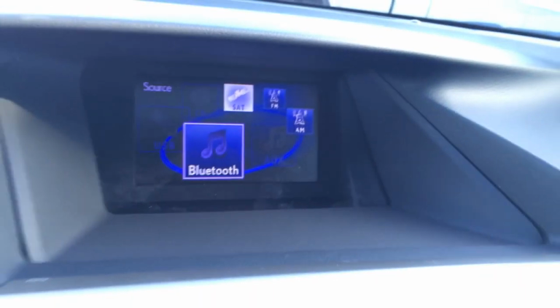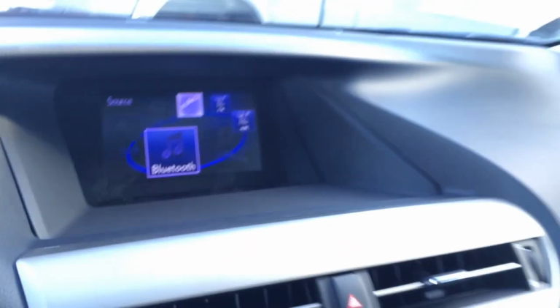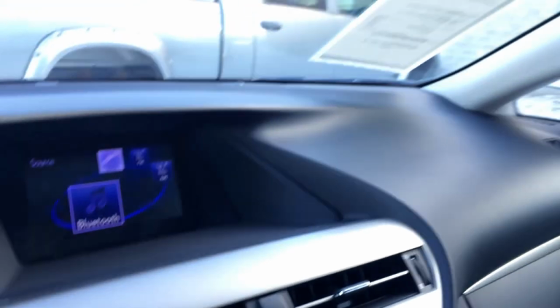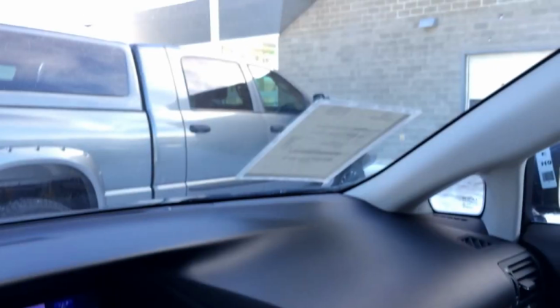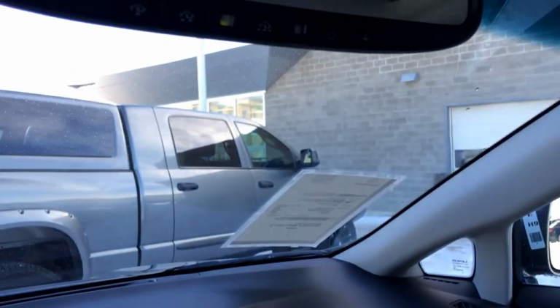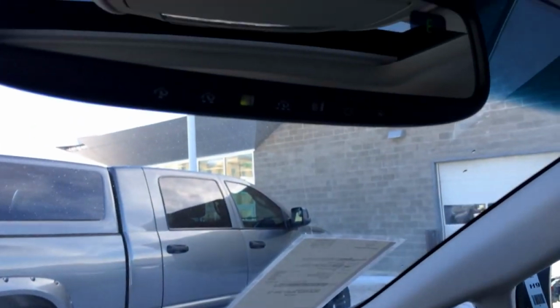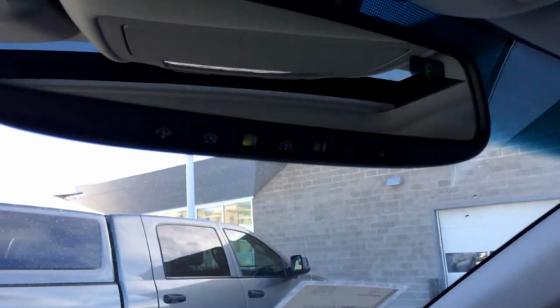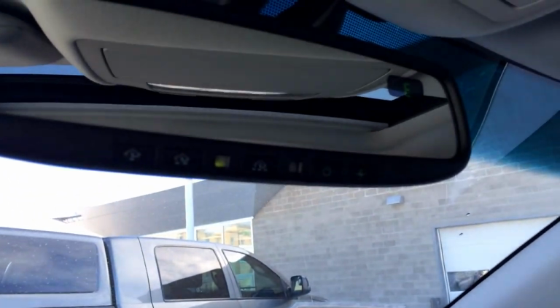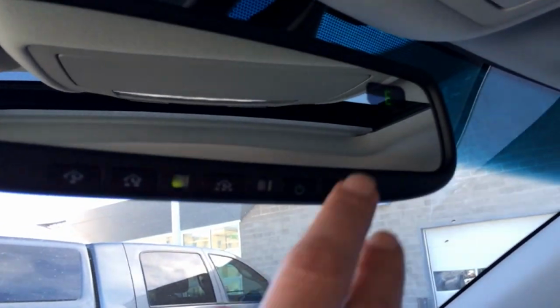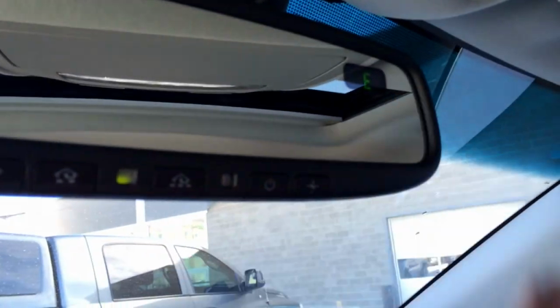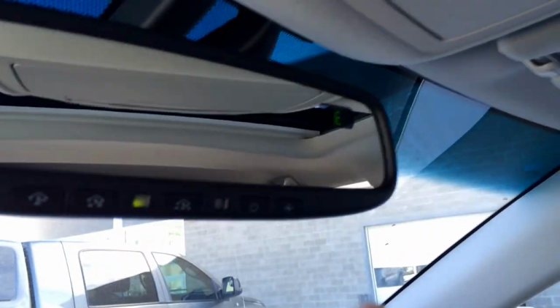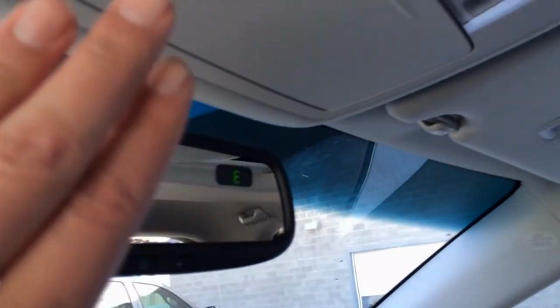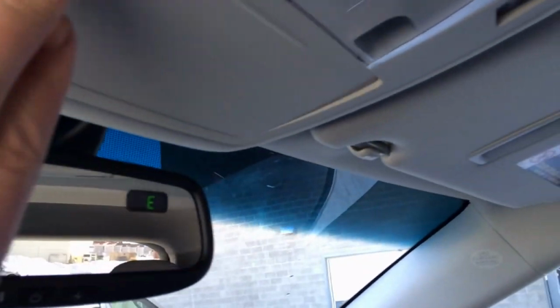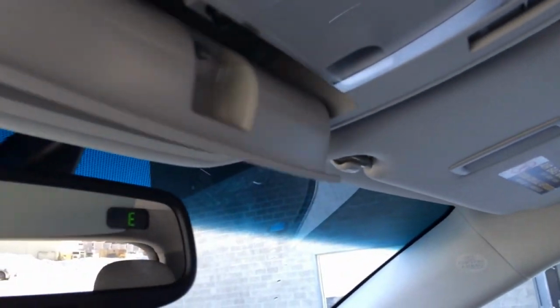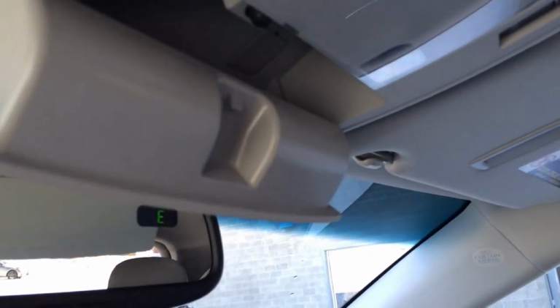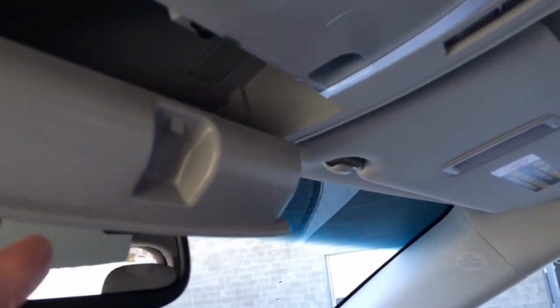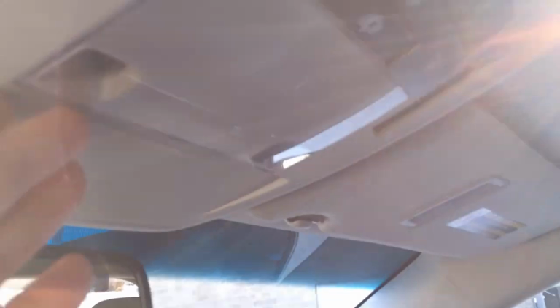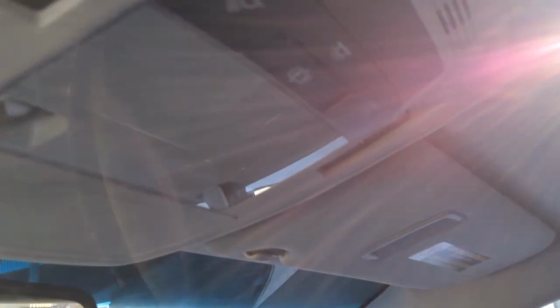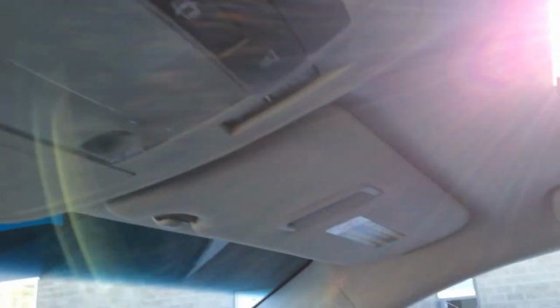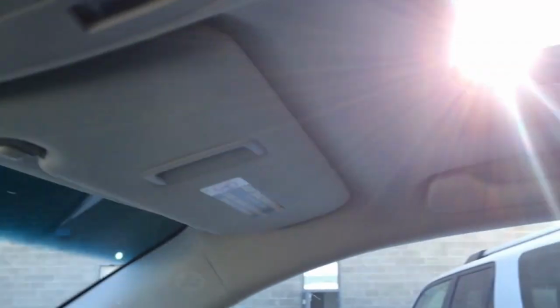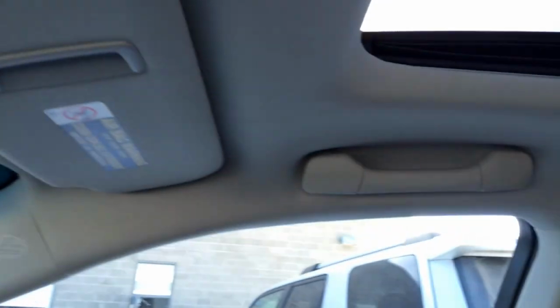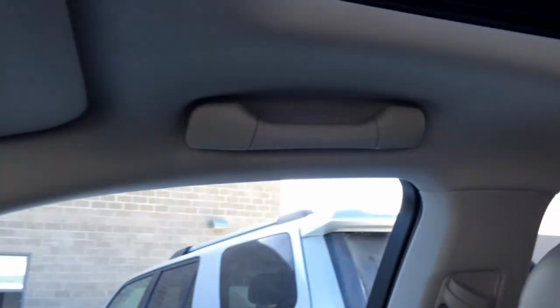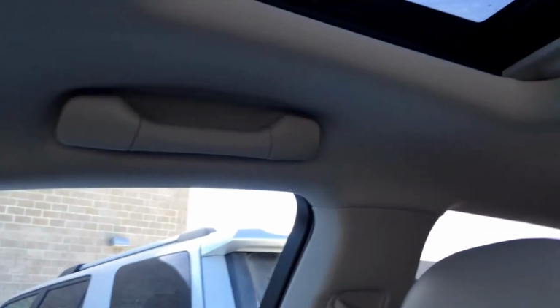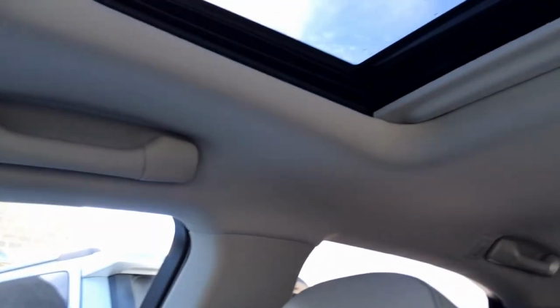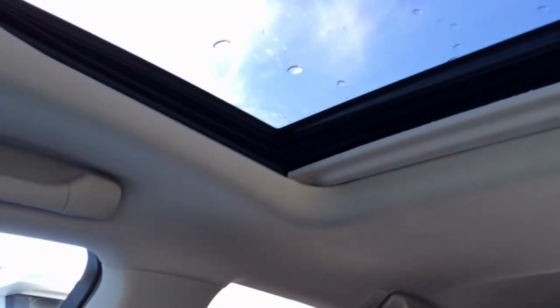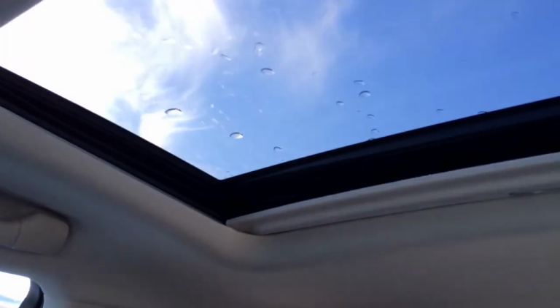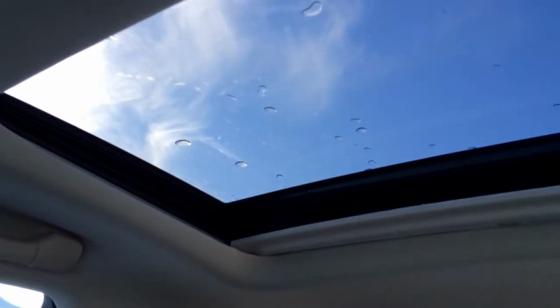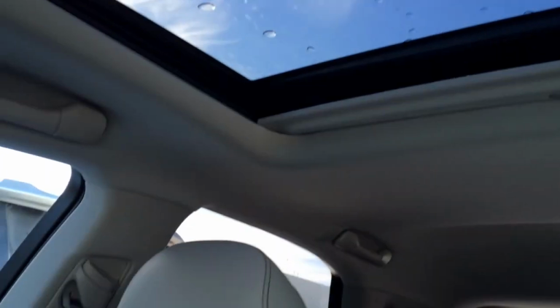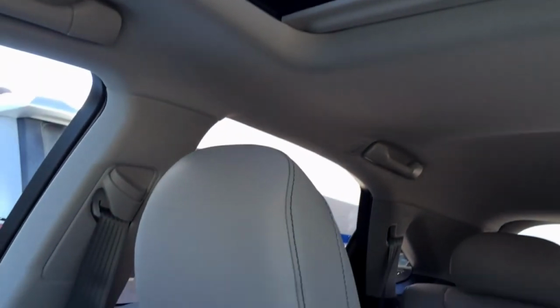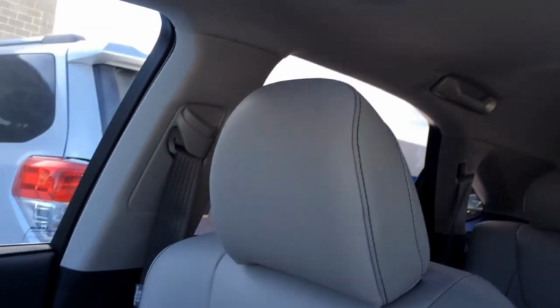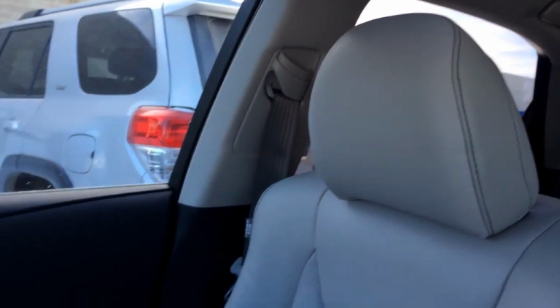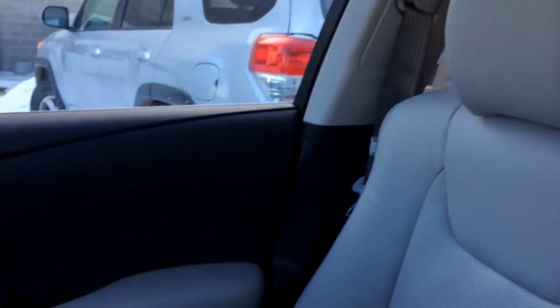You have your auto dimming rear view mirror with three different garage door openers and compass. You have a sunglass holder, overhead lighting. You have your power tilt sliding moon roof with sun shade and your adjustable headrests.